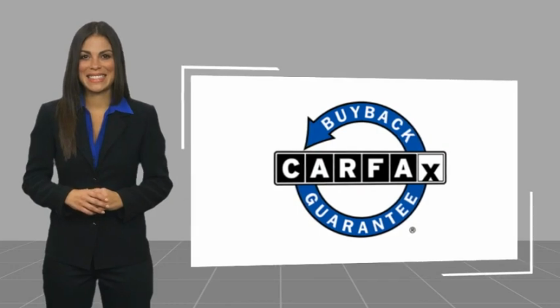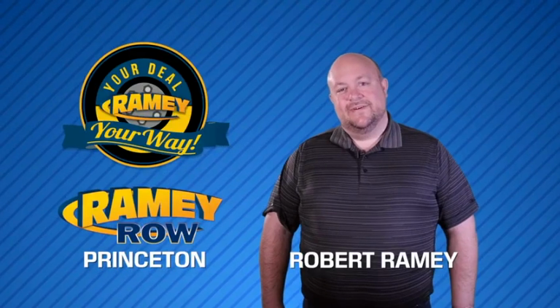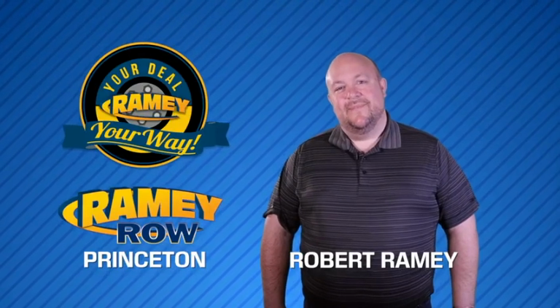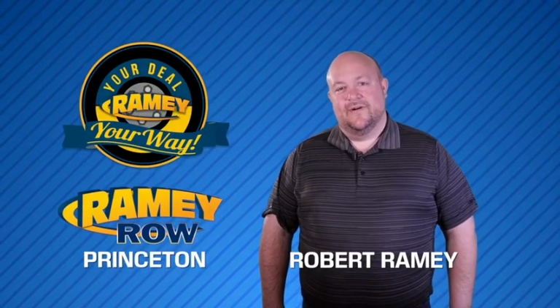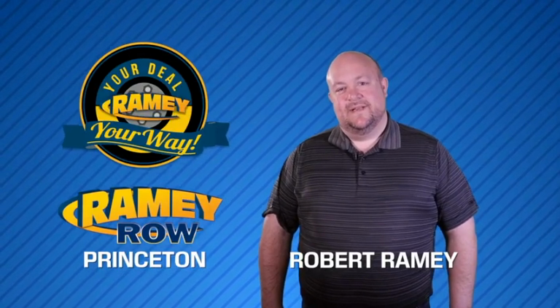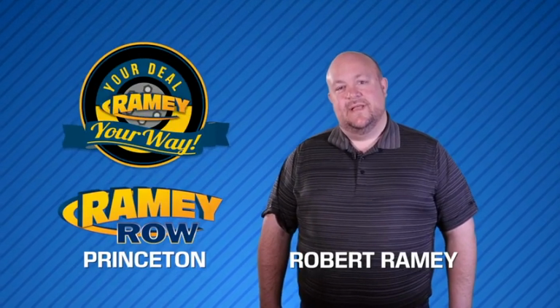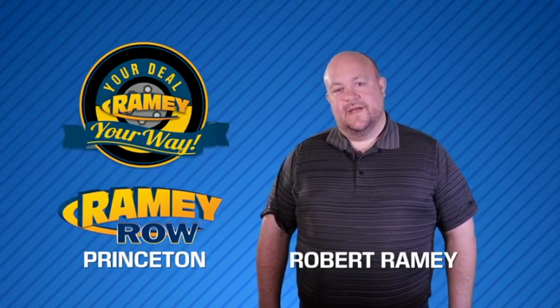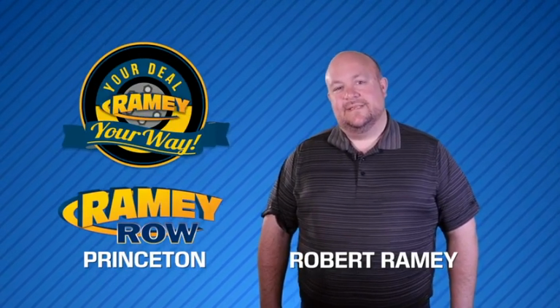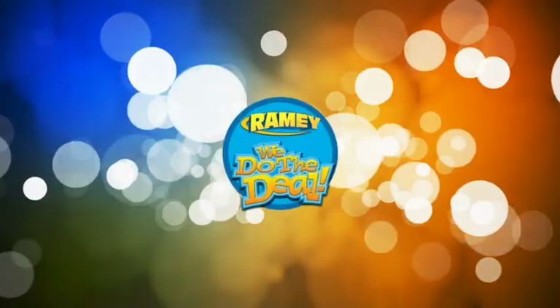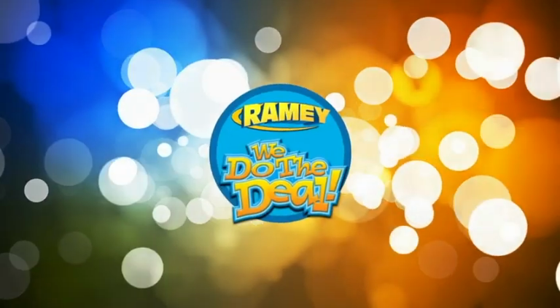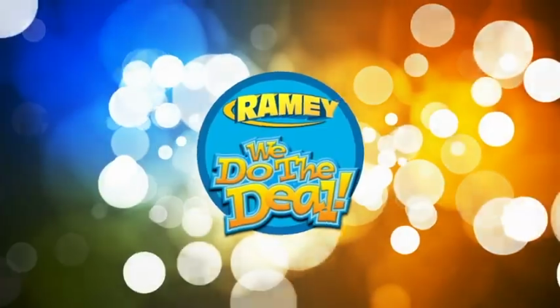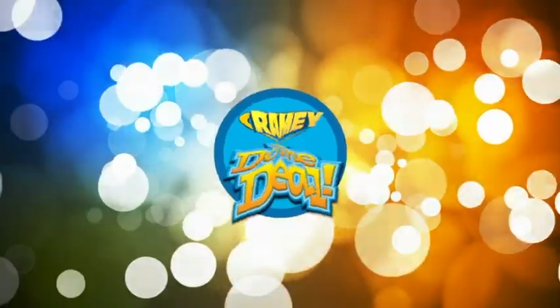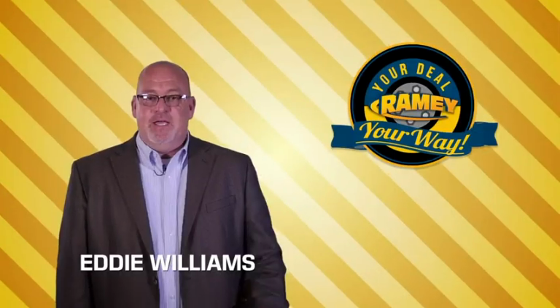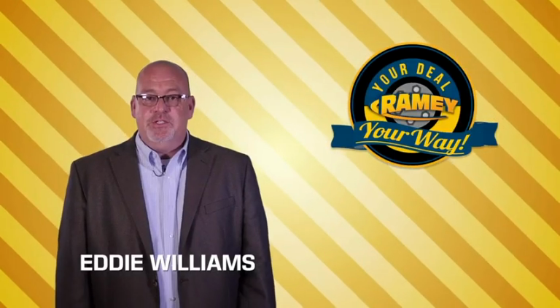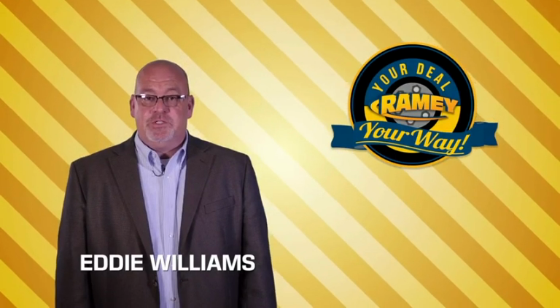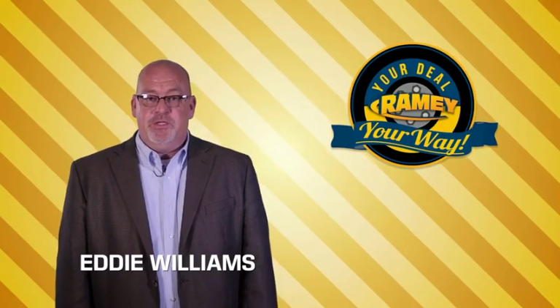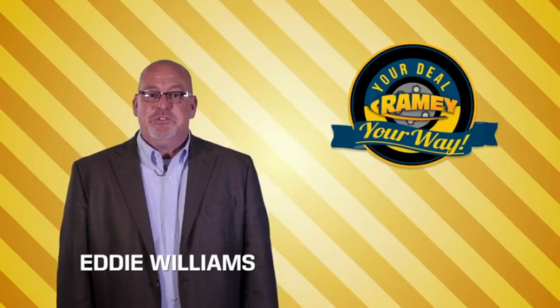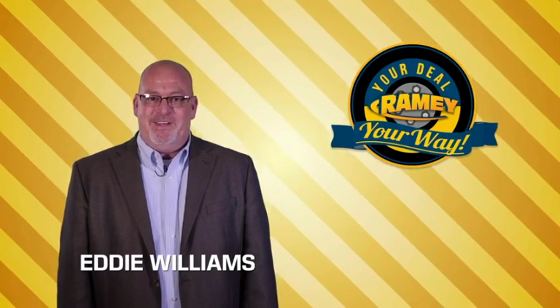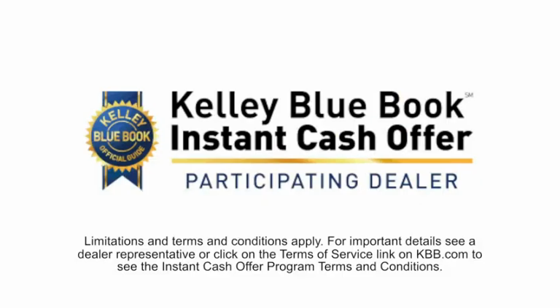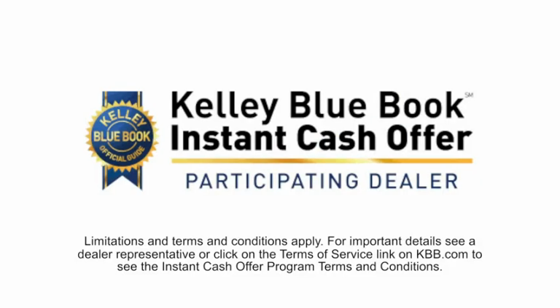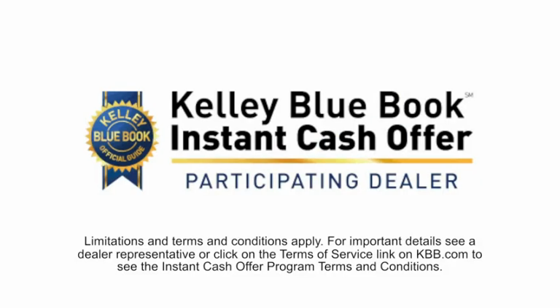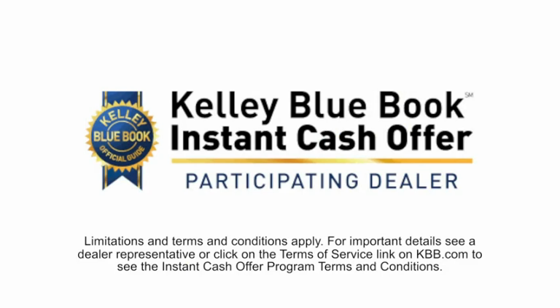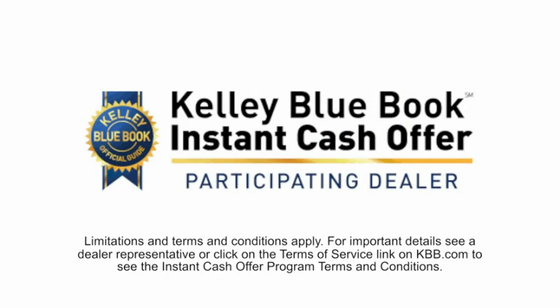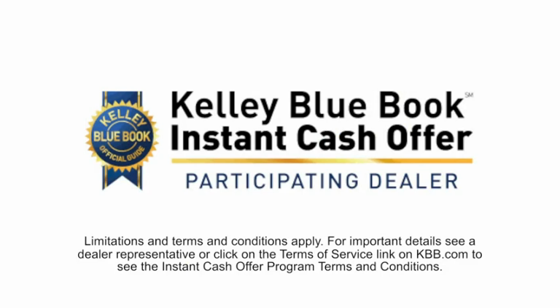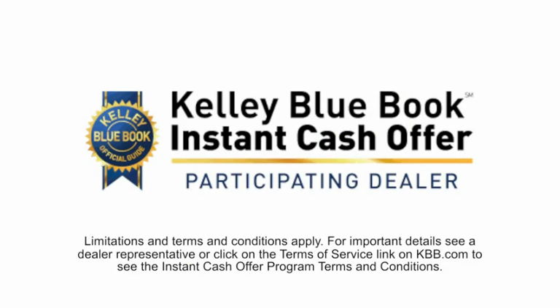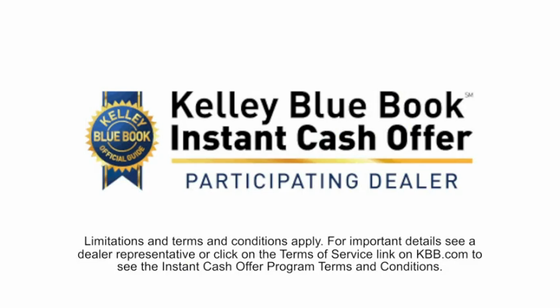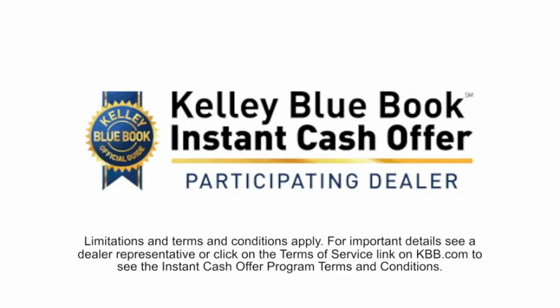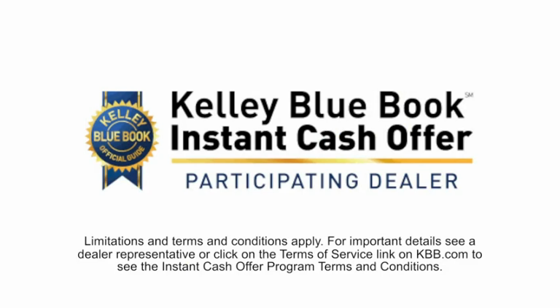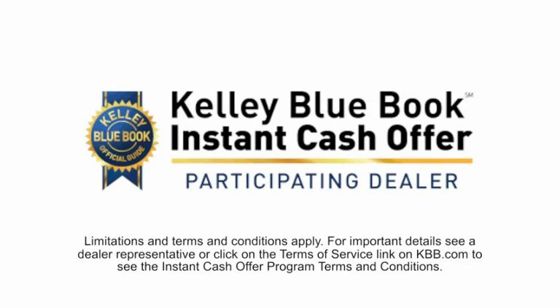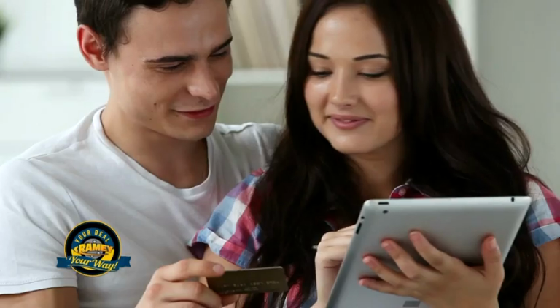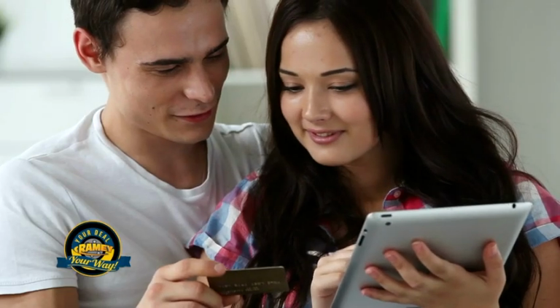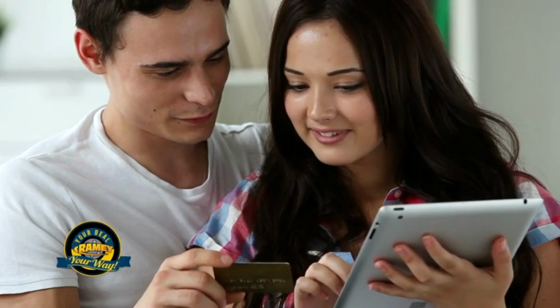For years, Ramey Auto Group has been doing the deal with our customers. Times are changing — we're still doing the deal, just better. Now you can shop online and do your deal your way, from shopping to valuing your trade and negotiating a price.